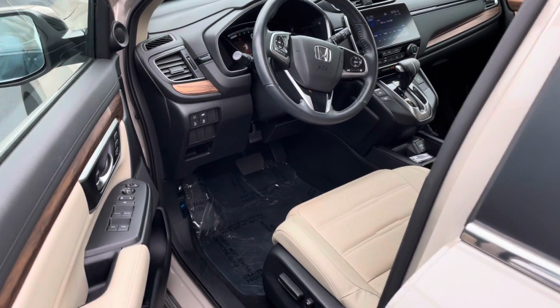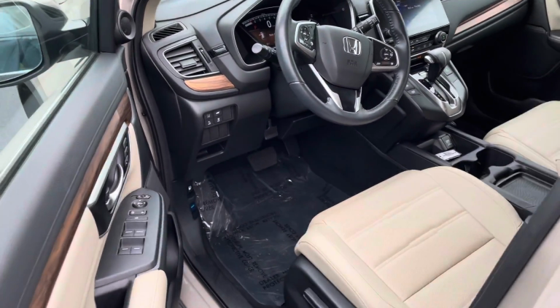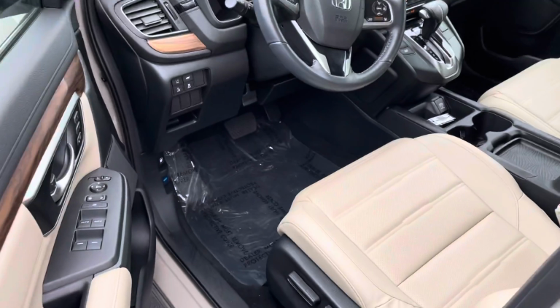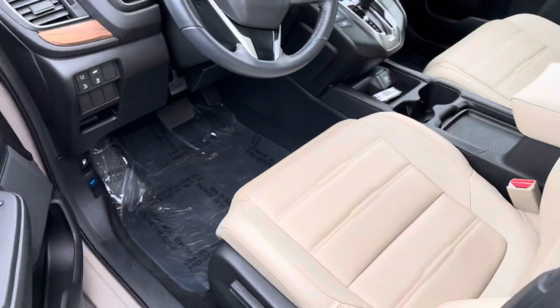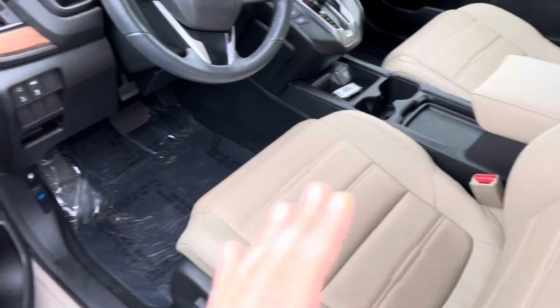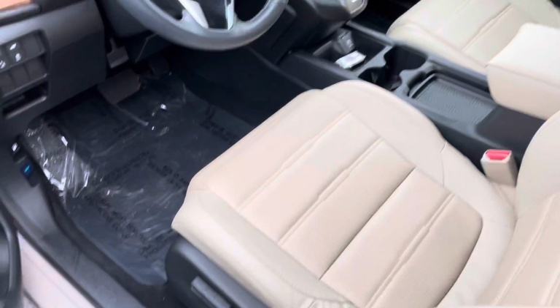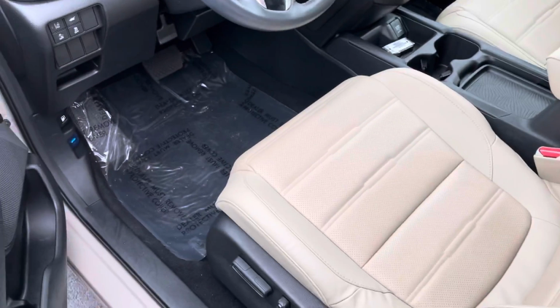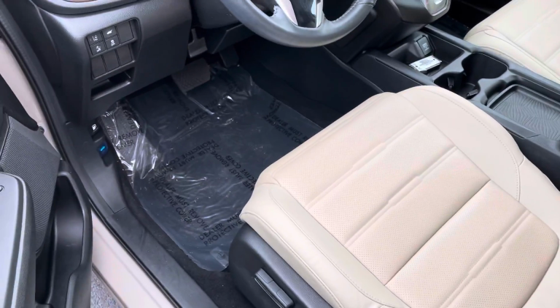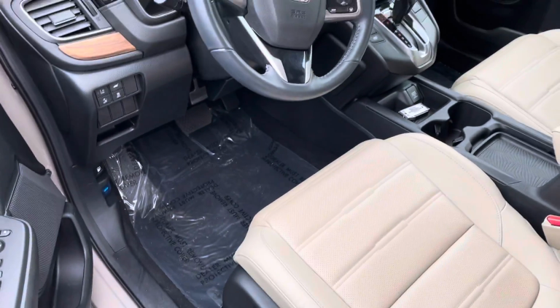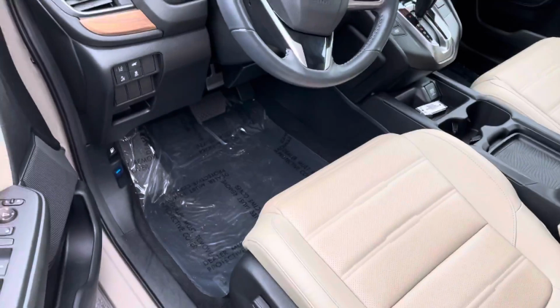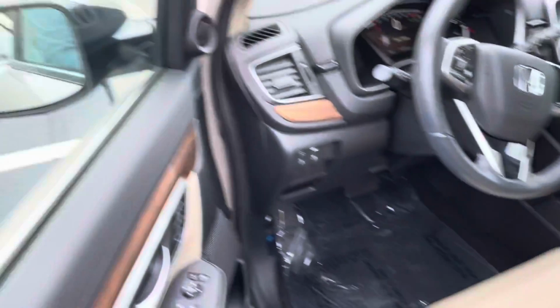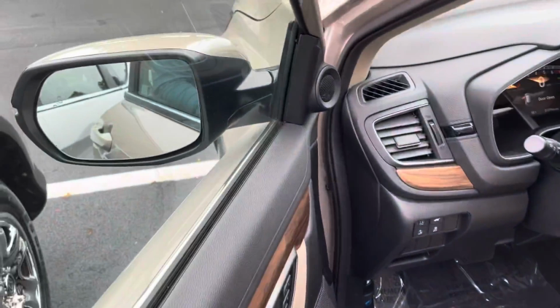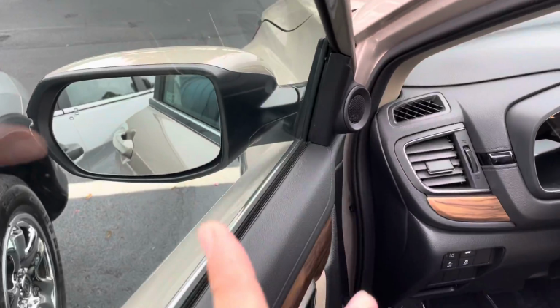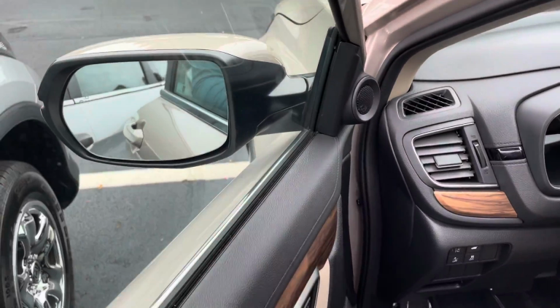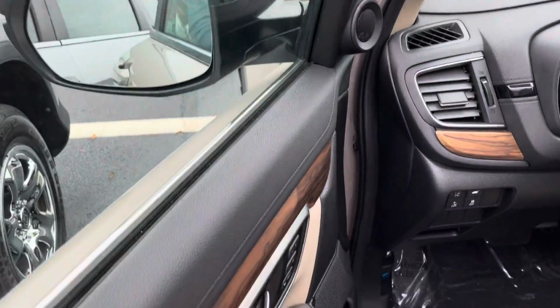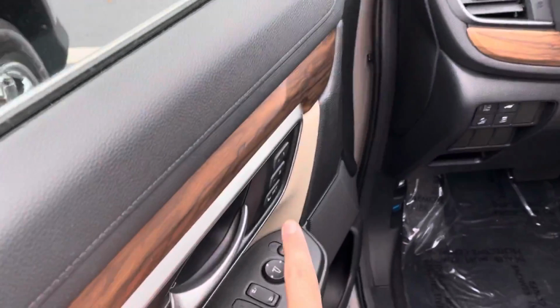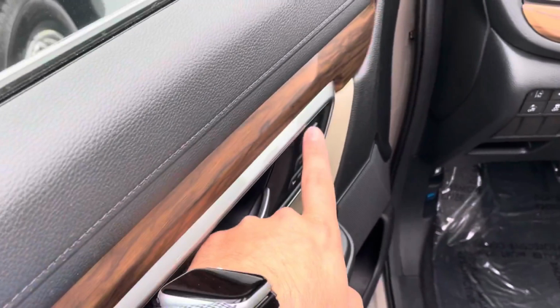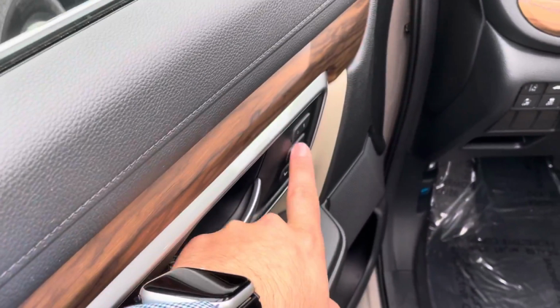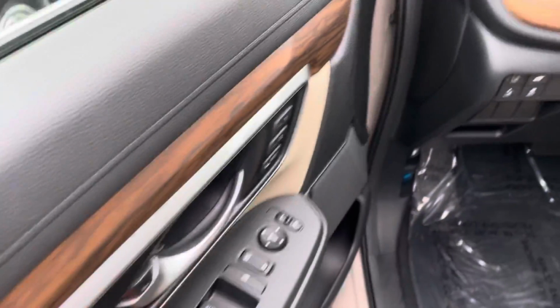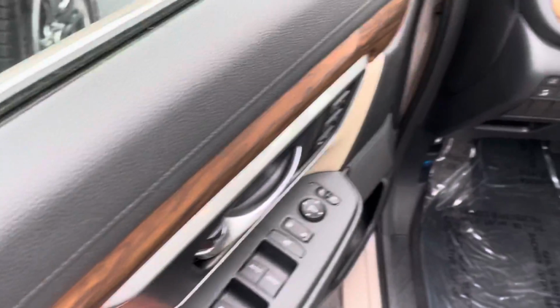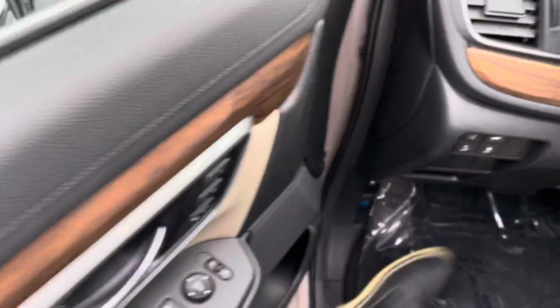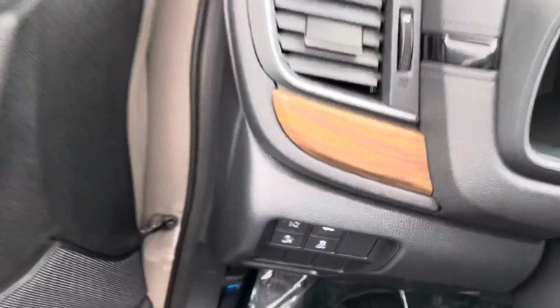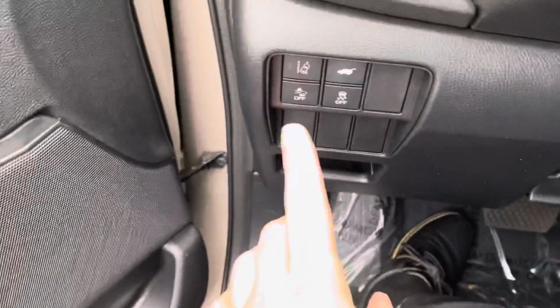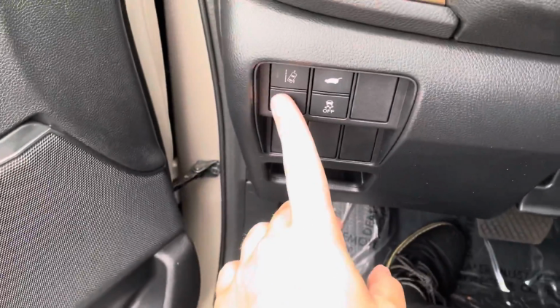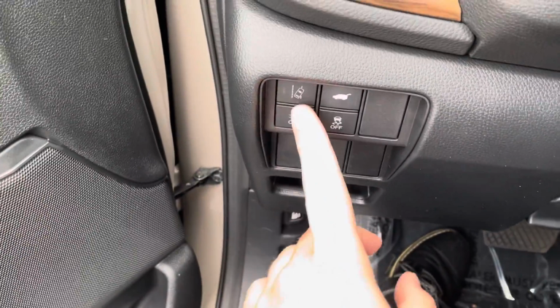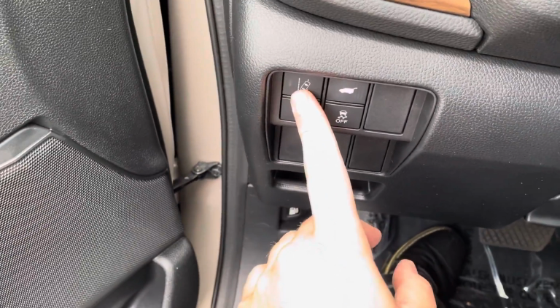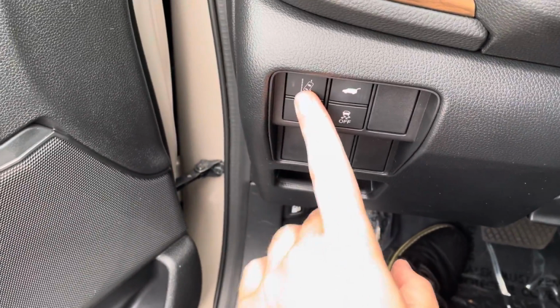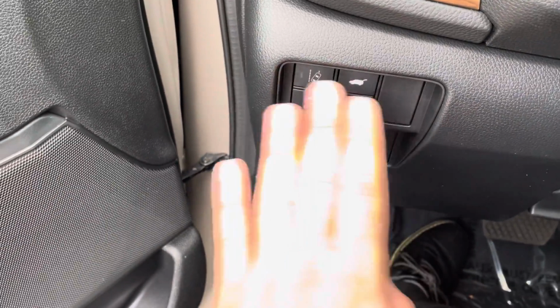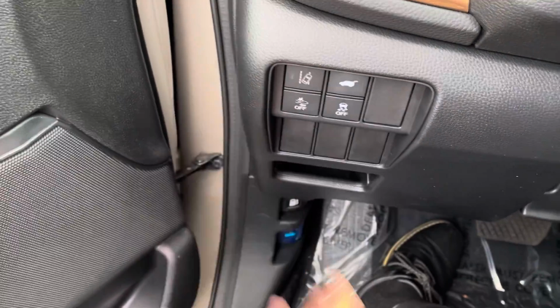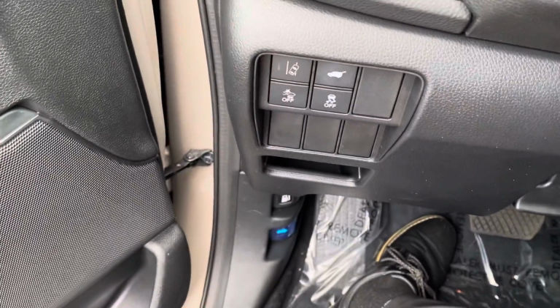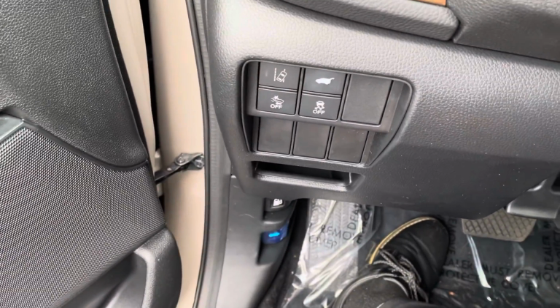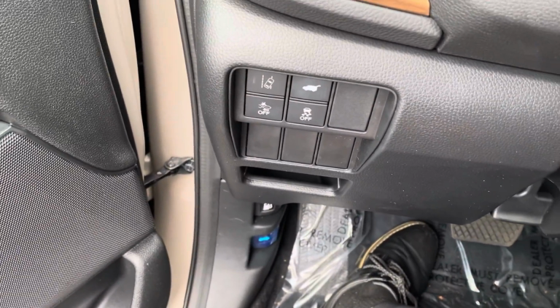It is going to be an EXL, so you can see here it's going to be an all-leather interior. You're going to get all the Honda Sensing features, so of course you have your blind spot monitoring, your memory seats where you can set your seating preference, your collision mitigation and your road departure mitigation. Those are two passive features to keep you safe.